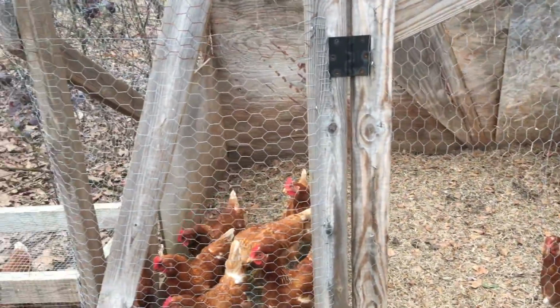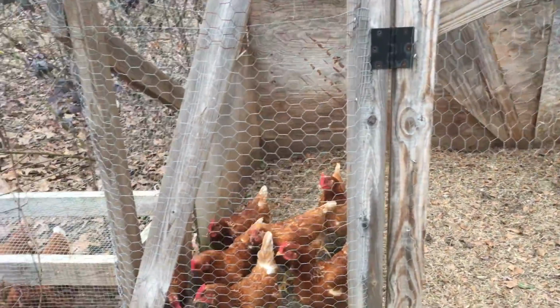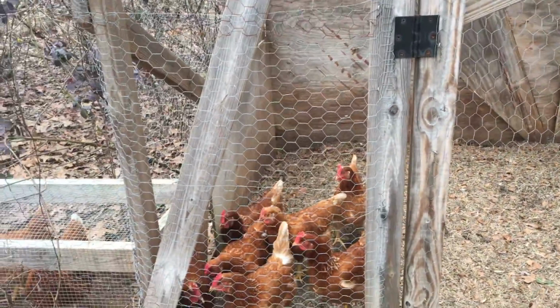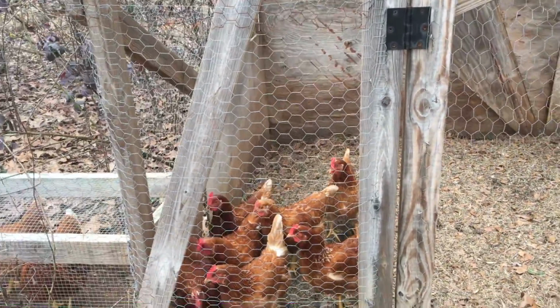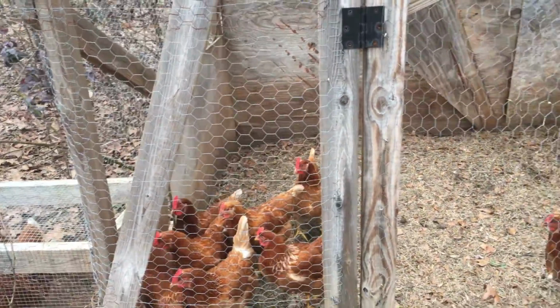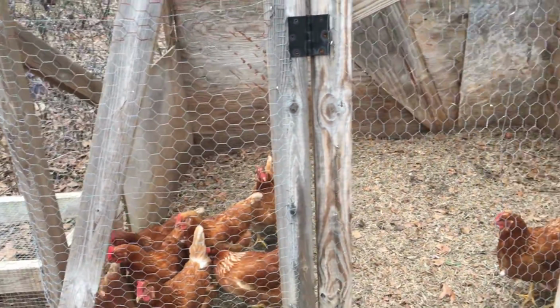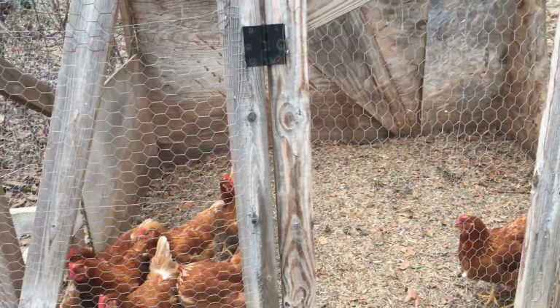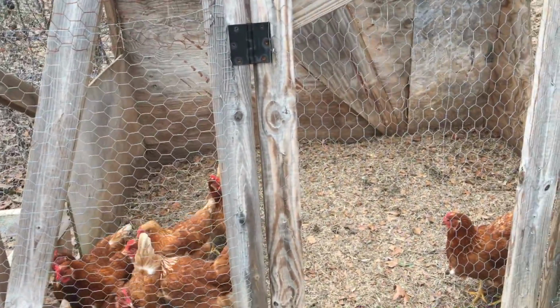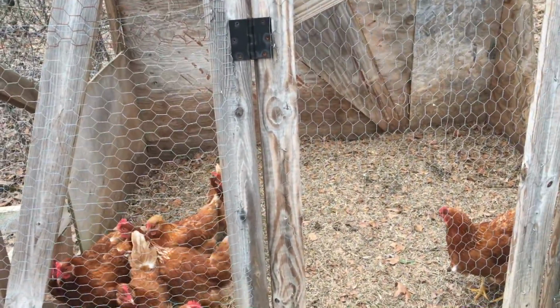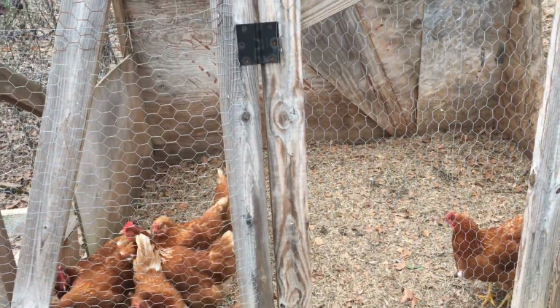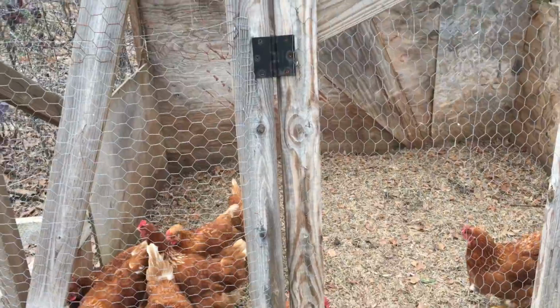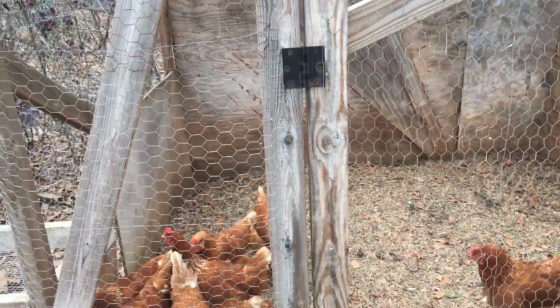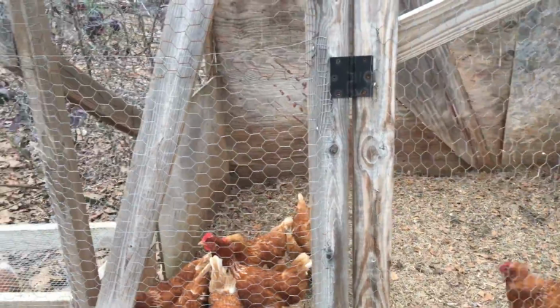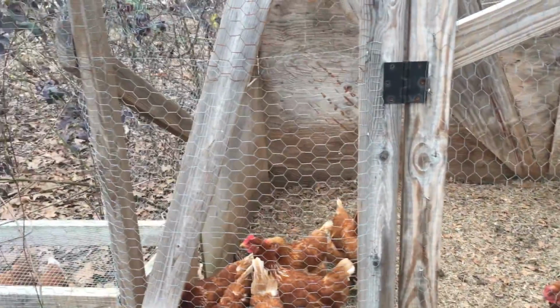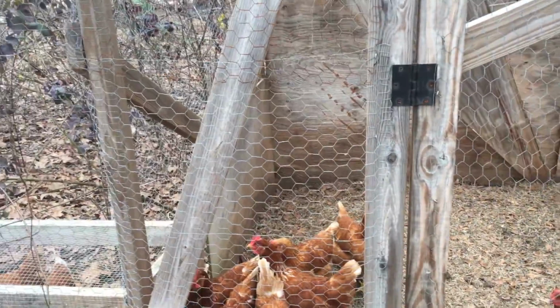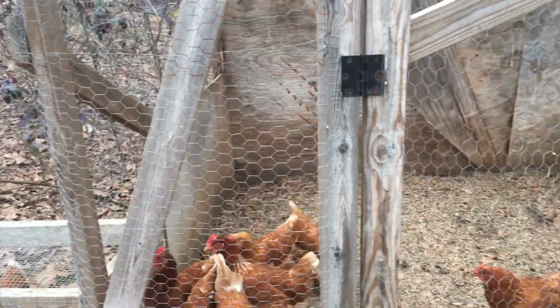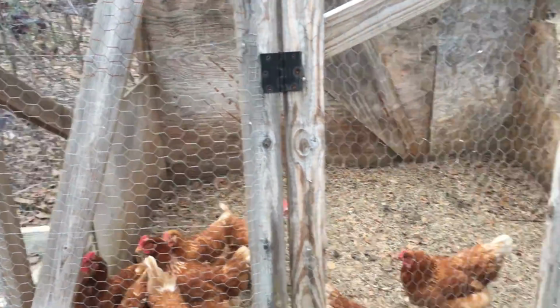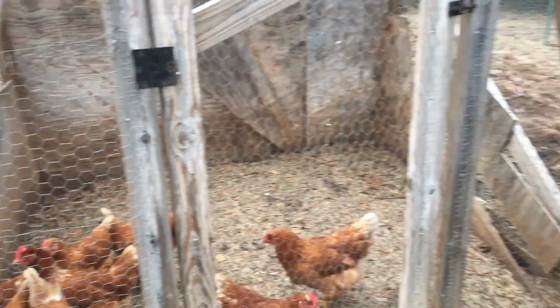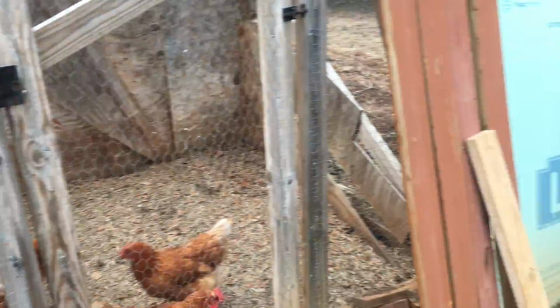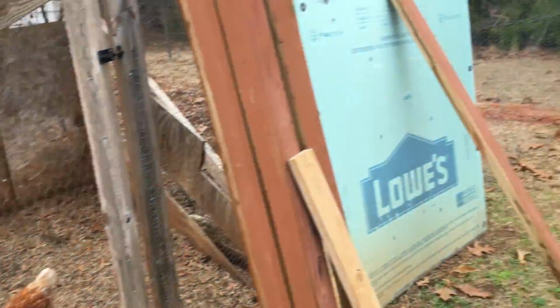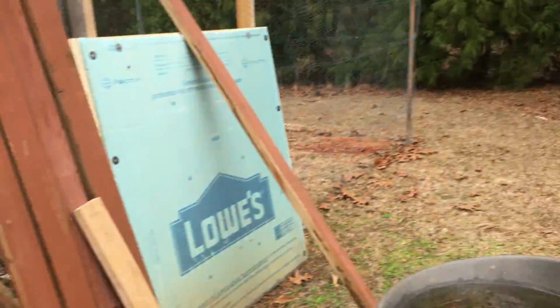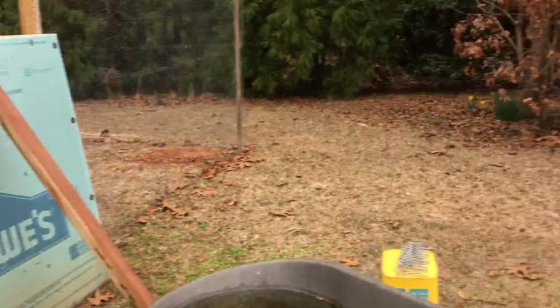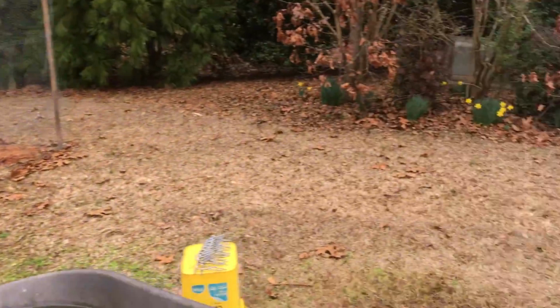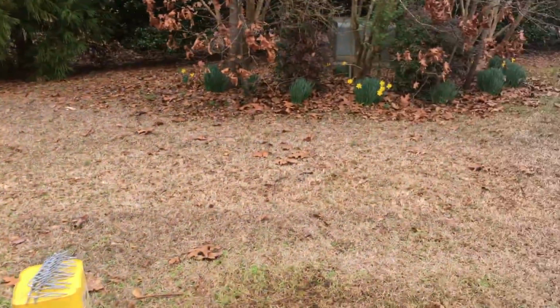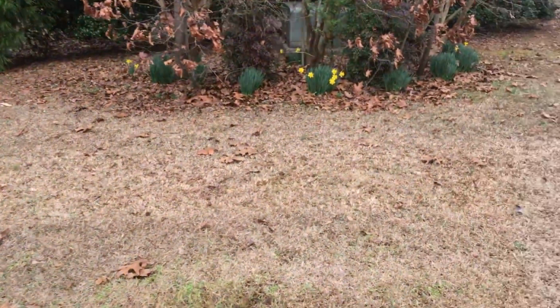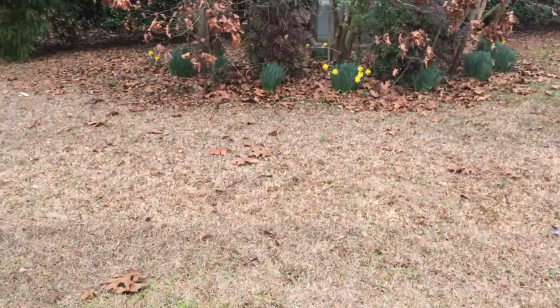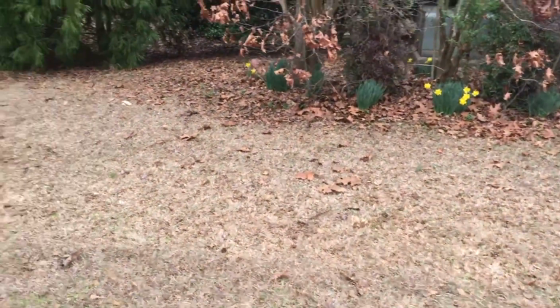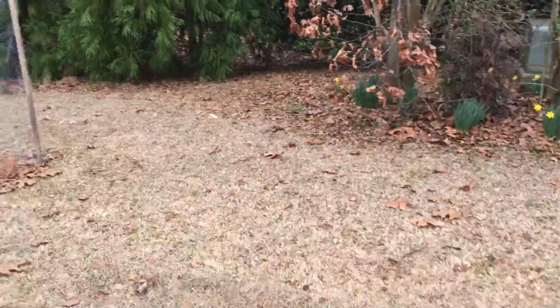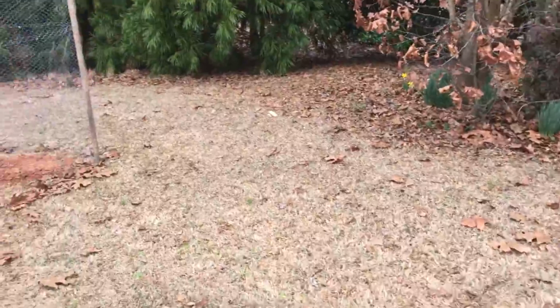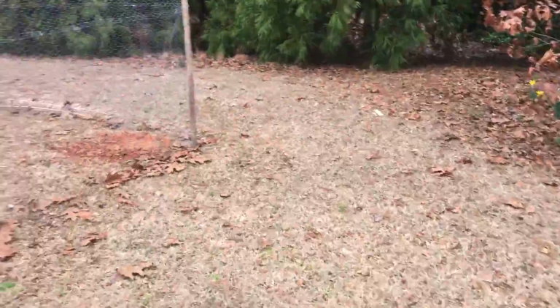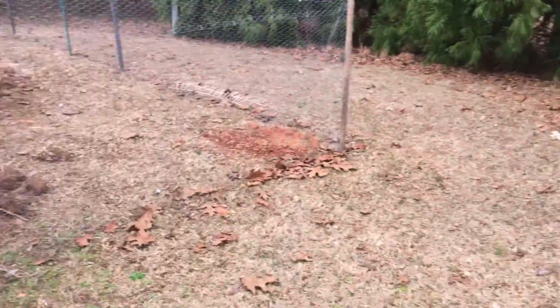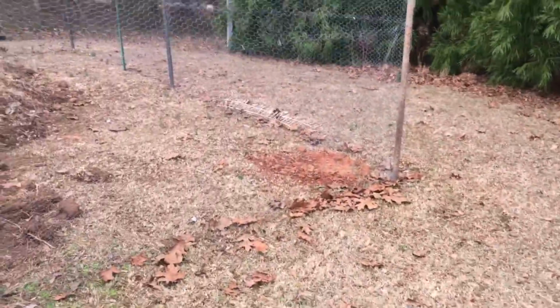But these girls are doing a really good job. And a couple of them are laying huge eggs — double yolkers quite often.